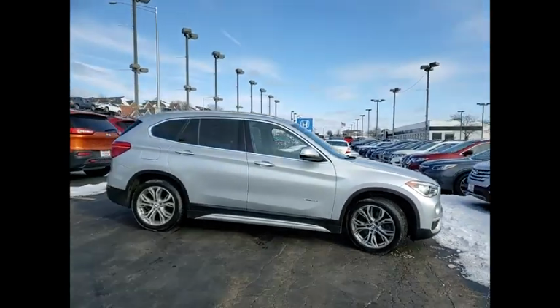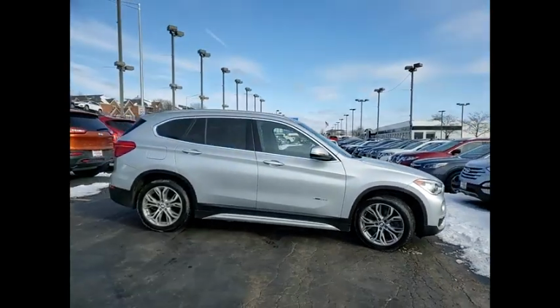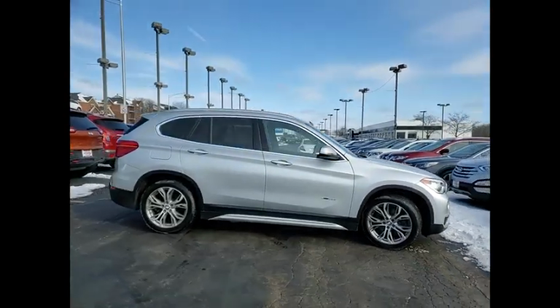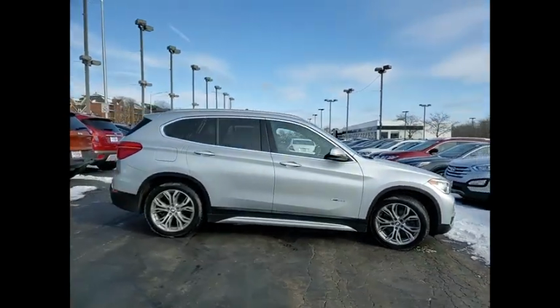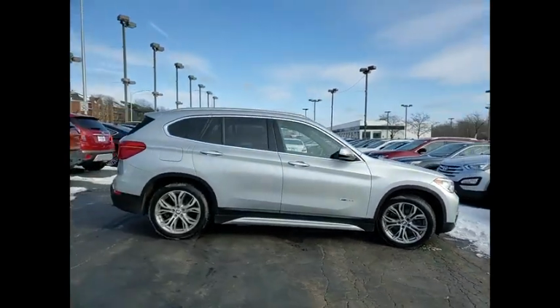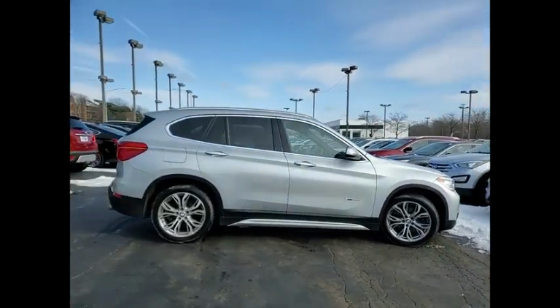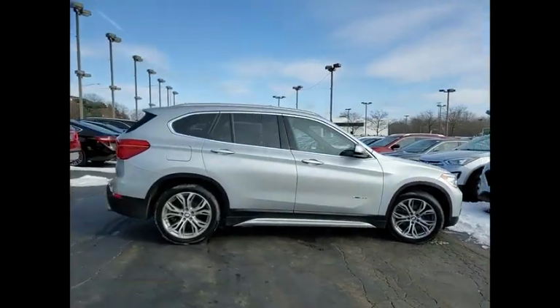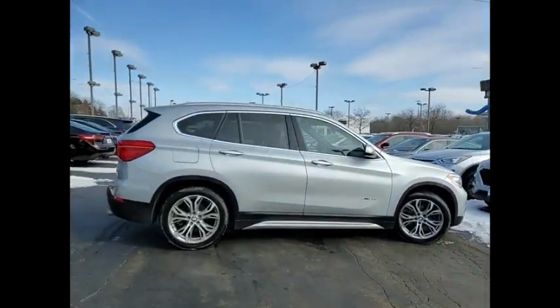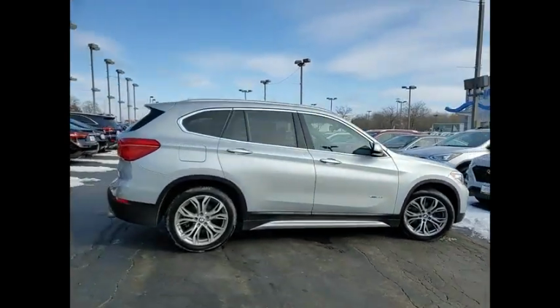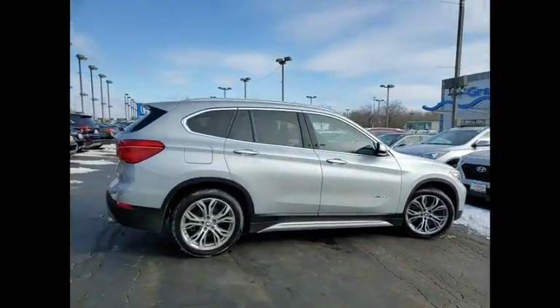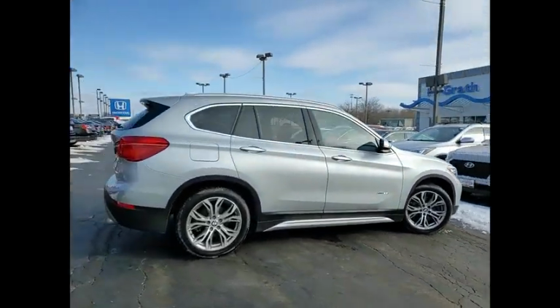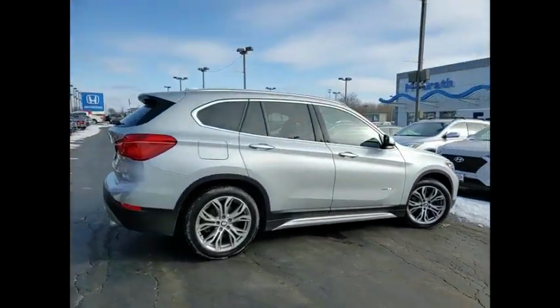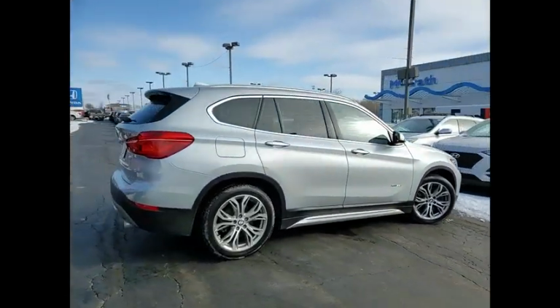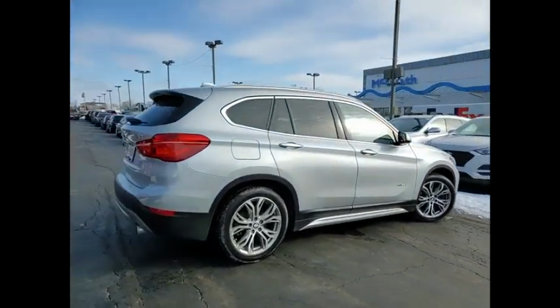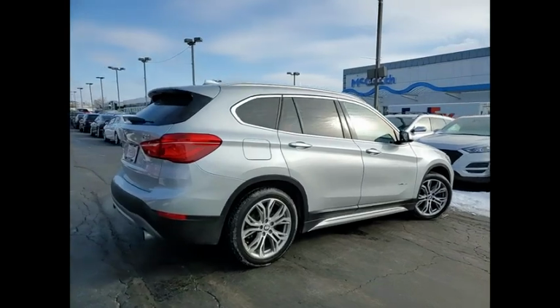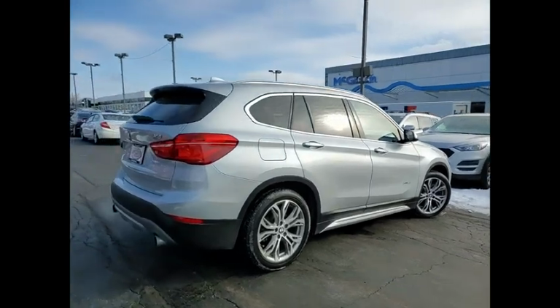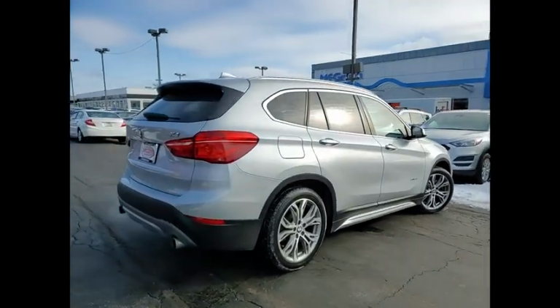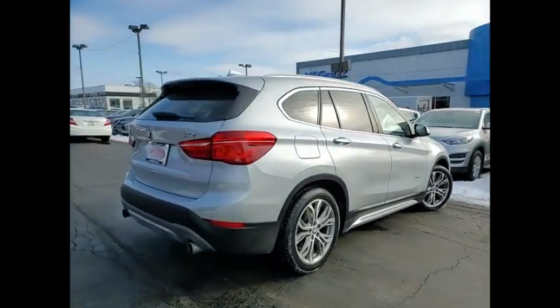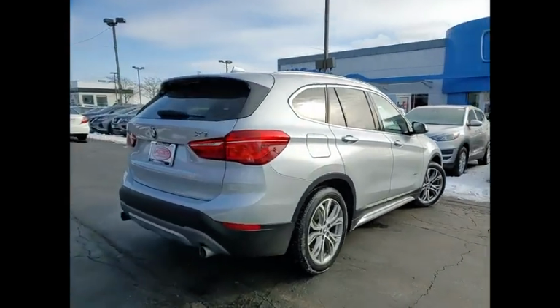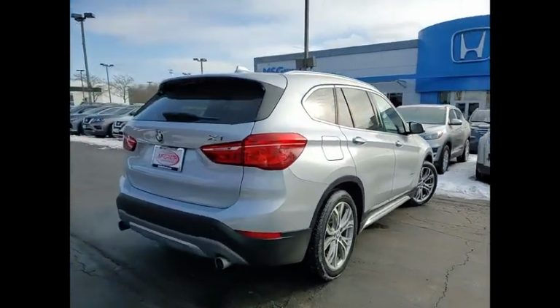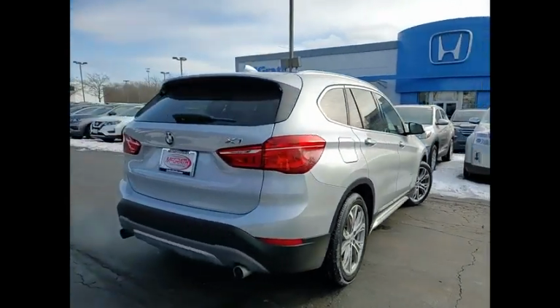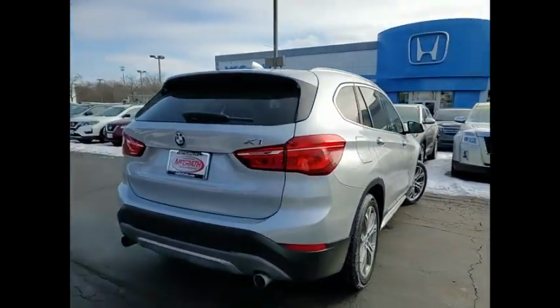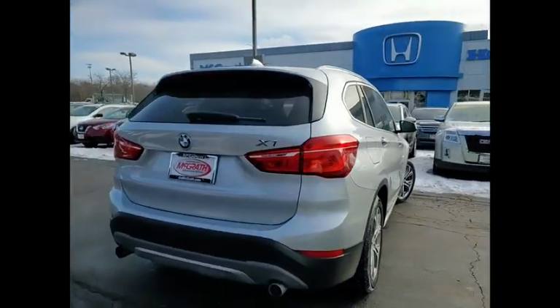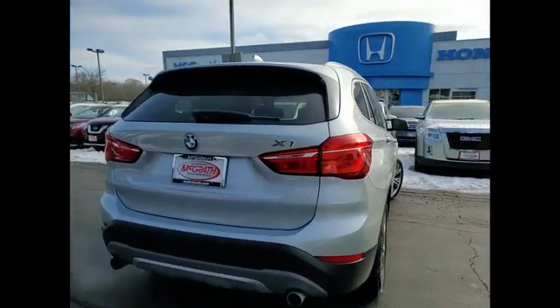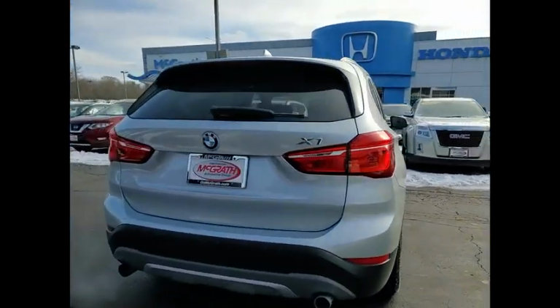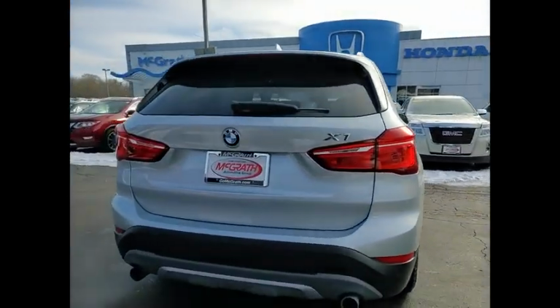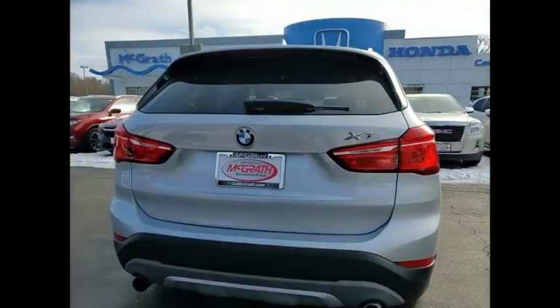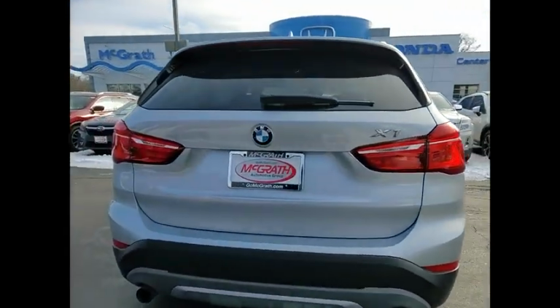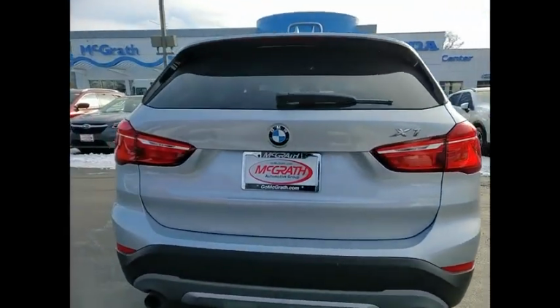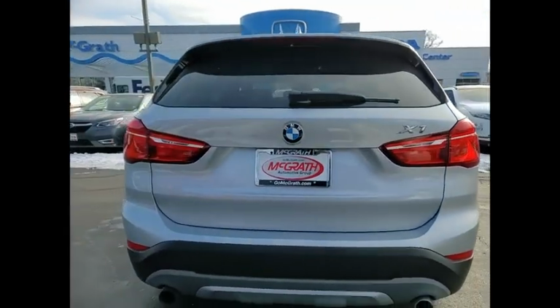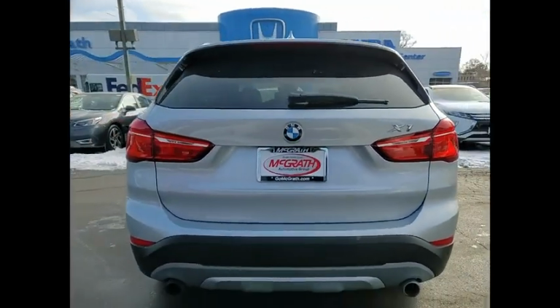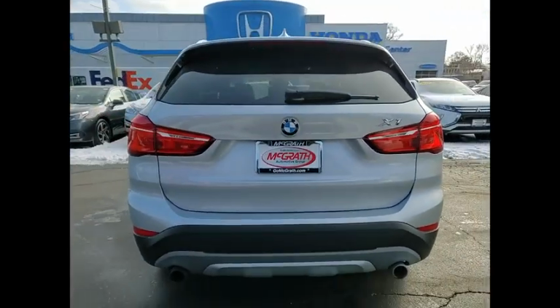The X1 gives you all the refinements, power, and style of other BMWs in a slightly smaller, sporty, and easy to navigate option.